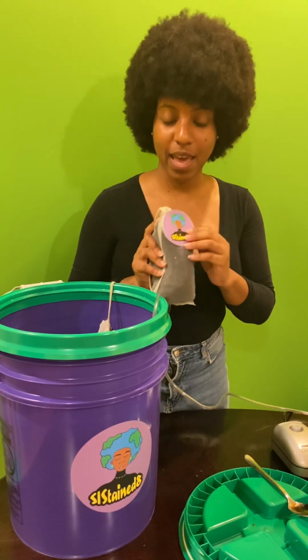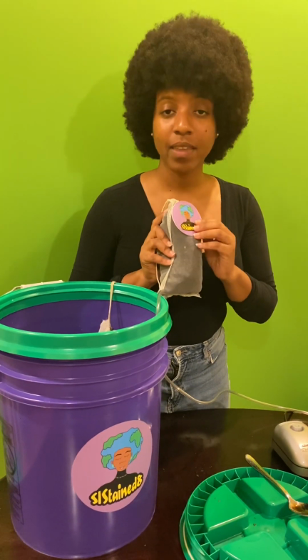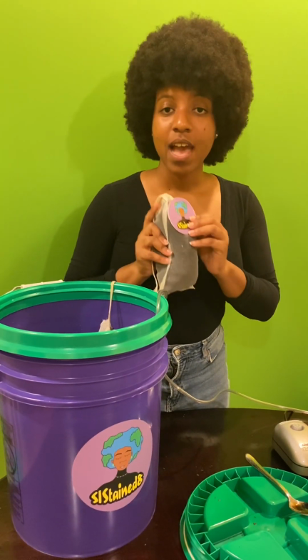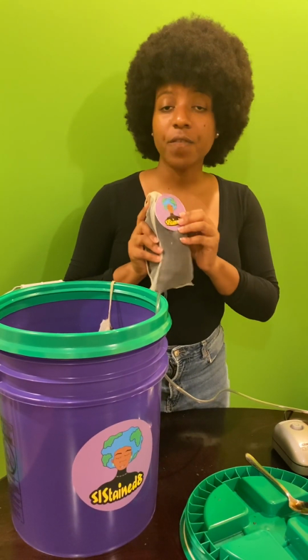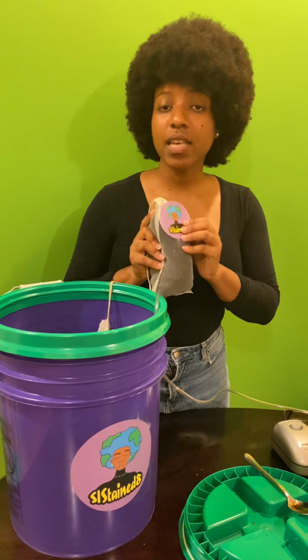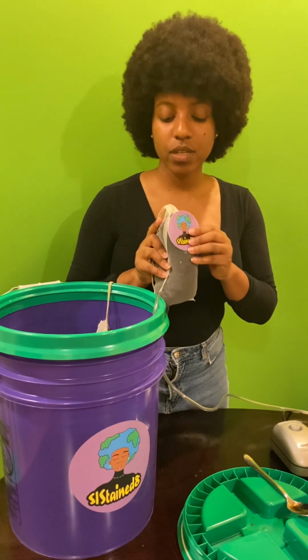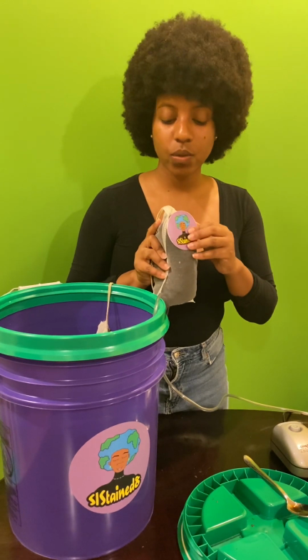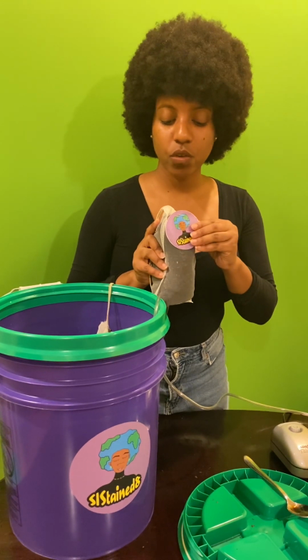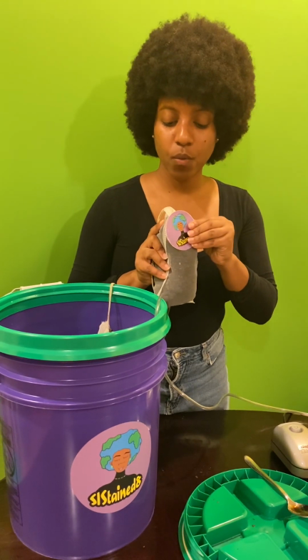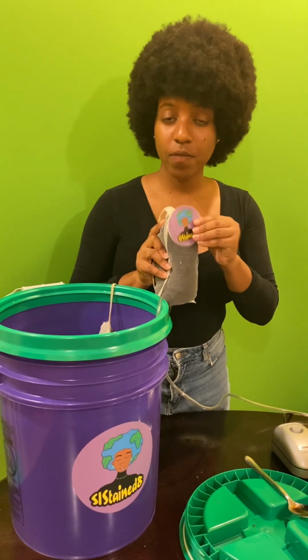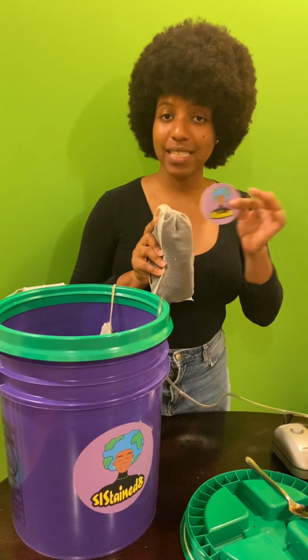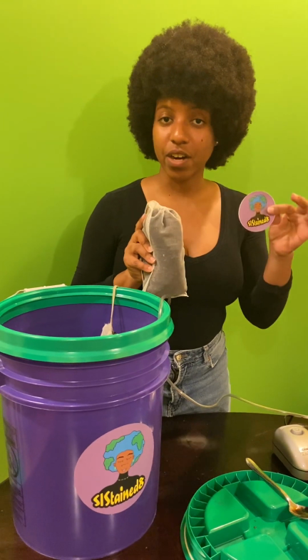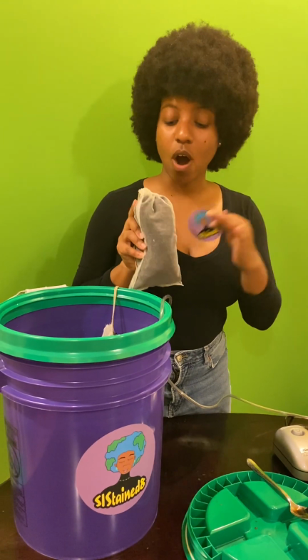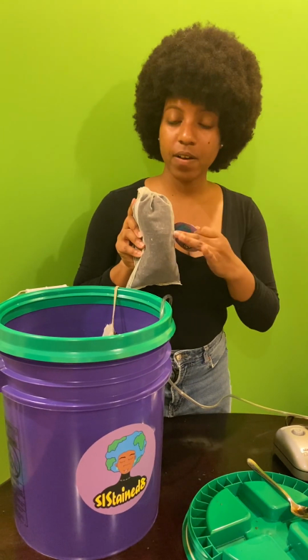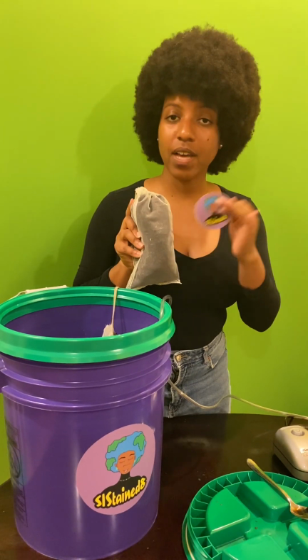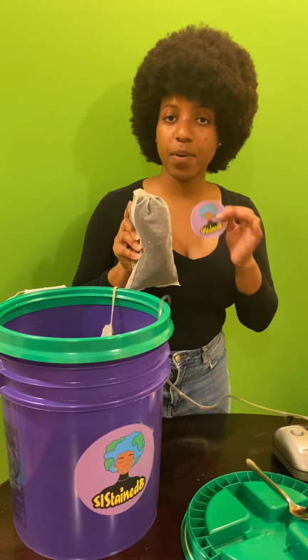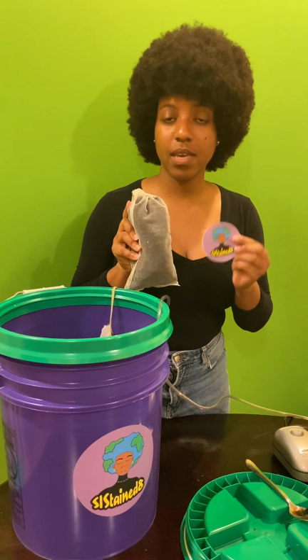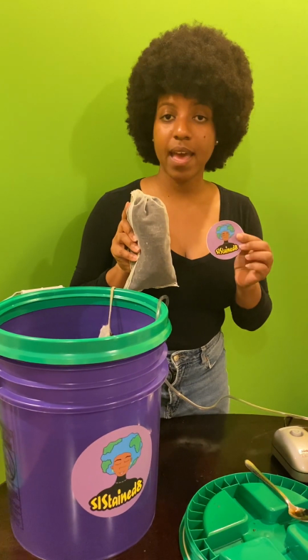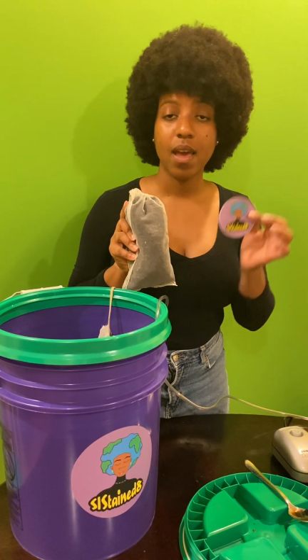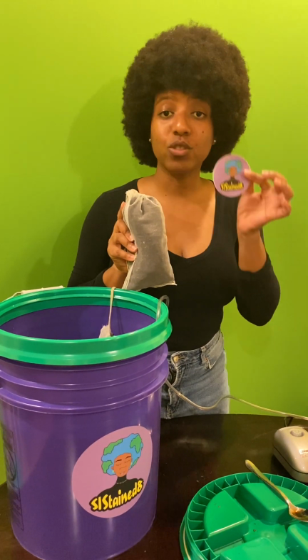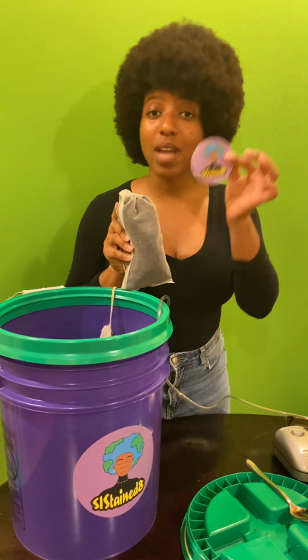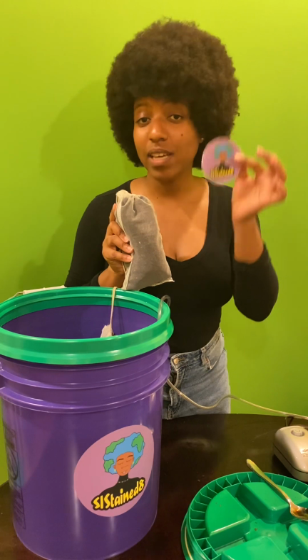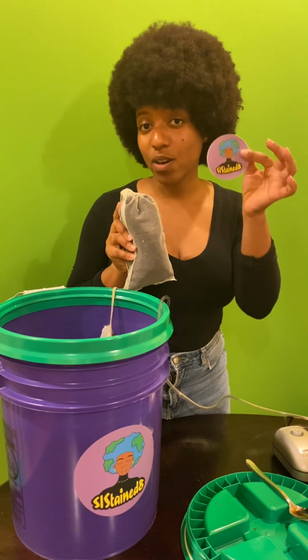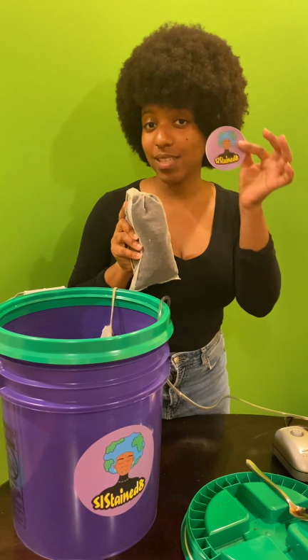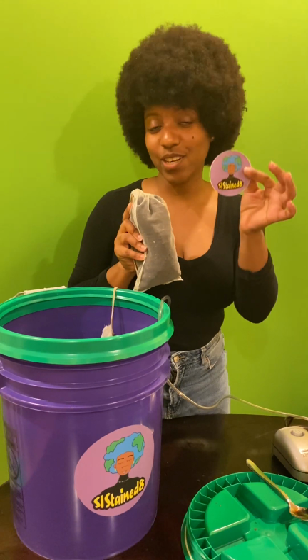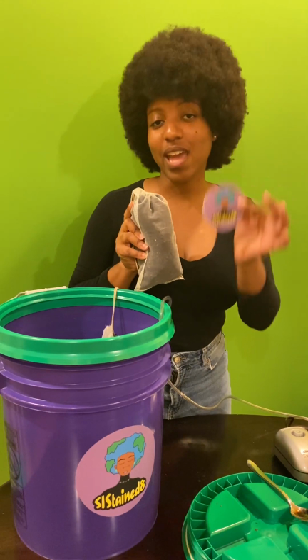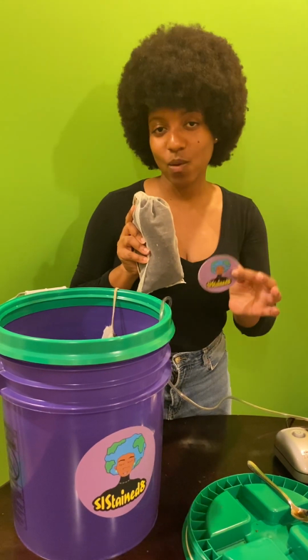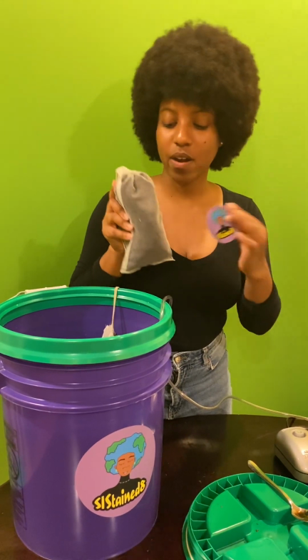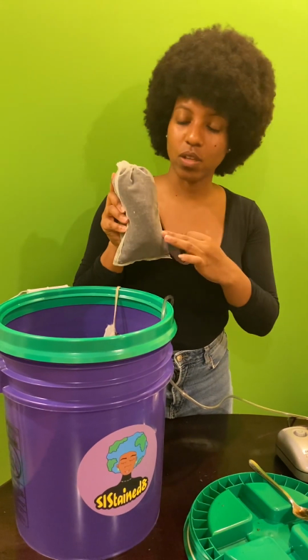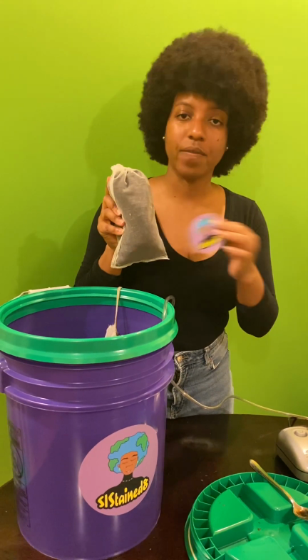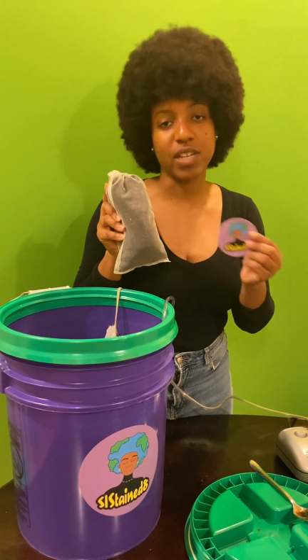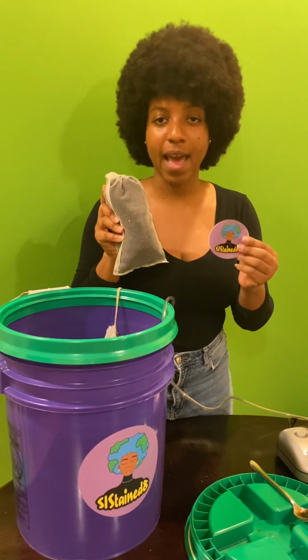The first thing you want to do is to remove the sticker off of the compost tea bag, because you do not want to immerse this sticker in the water along with the mesh bag.